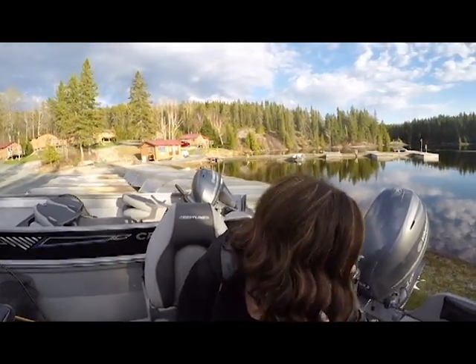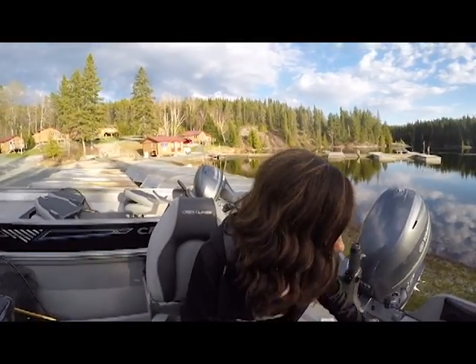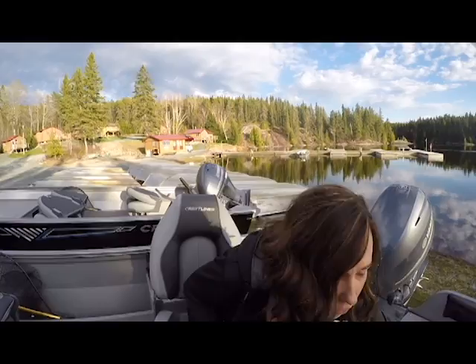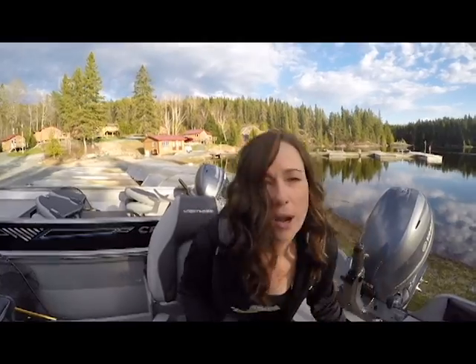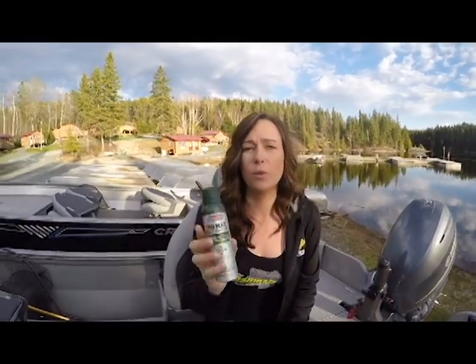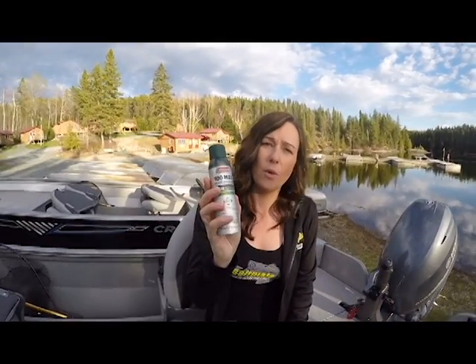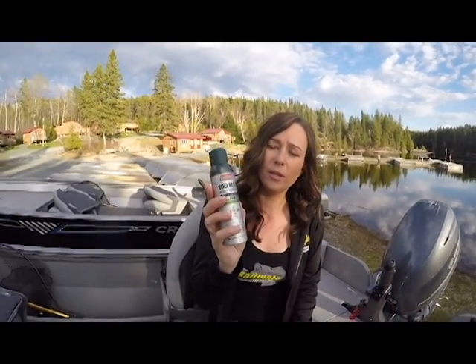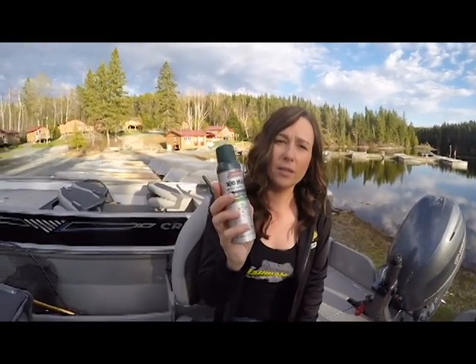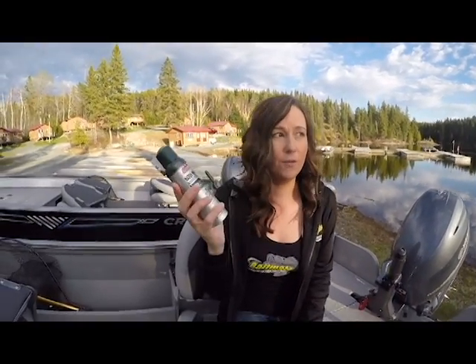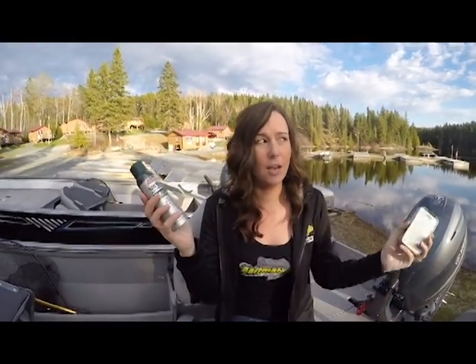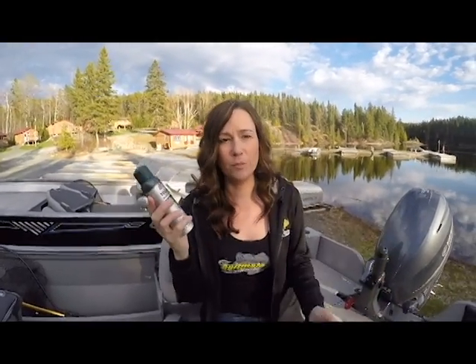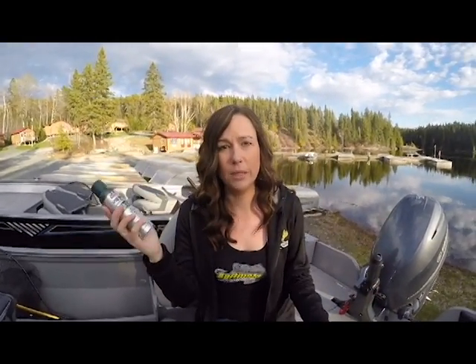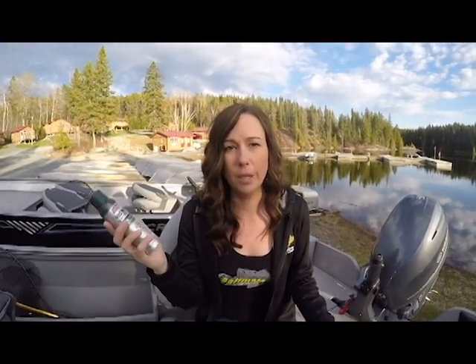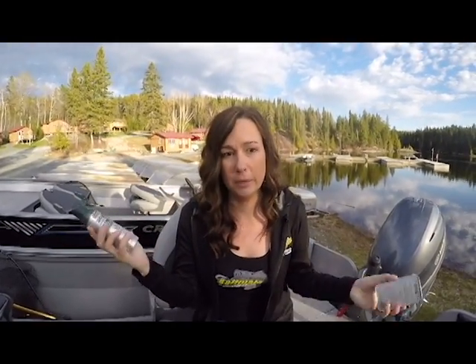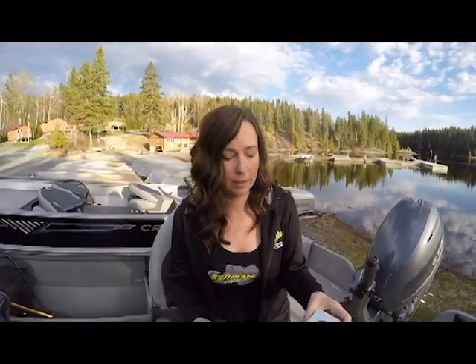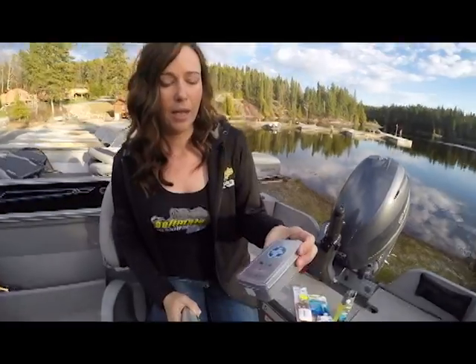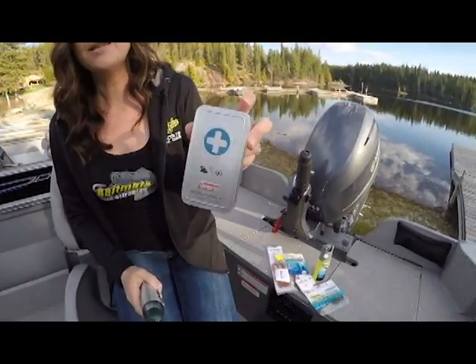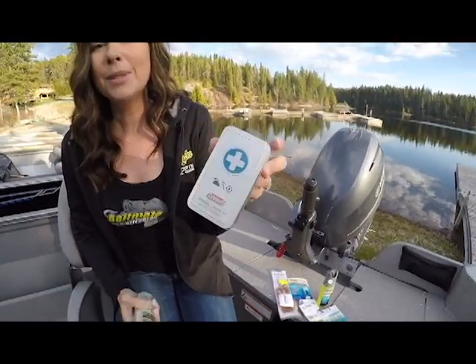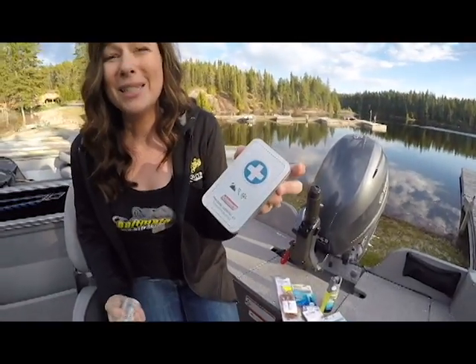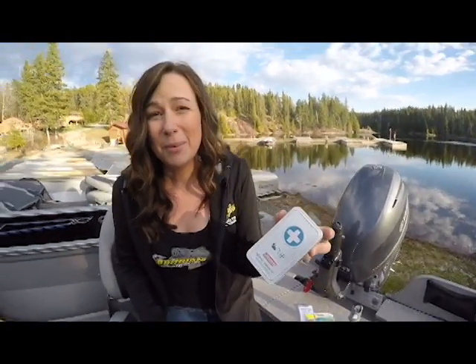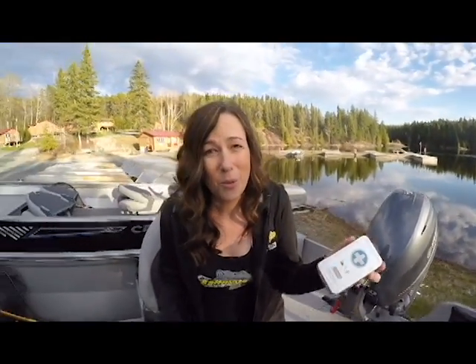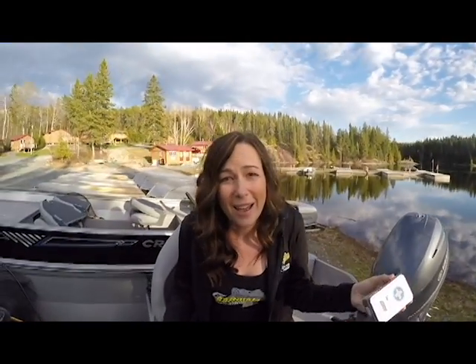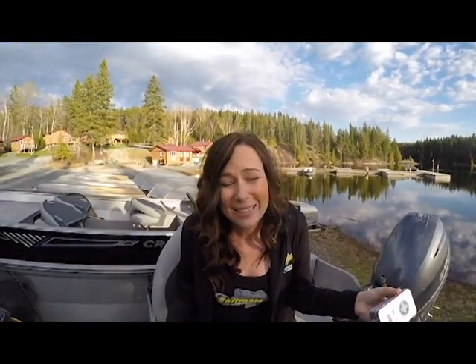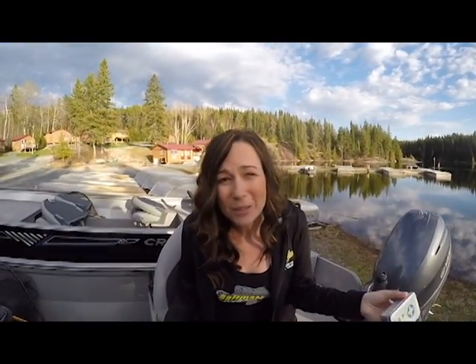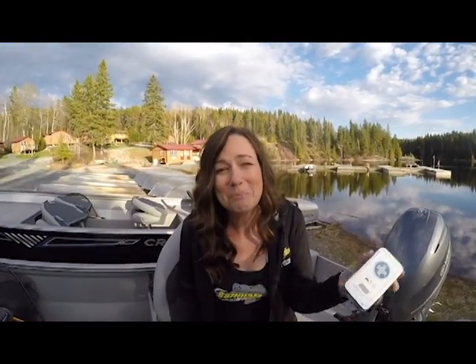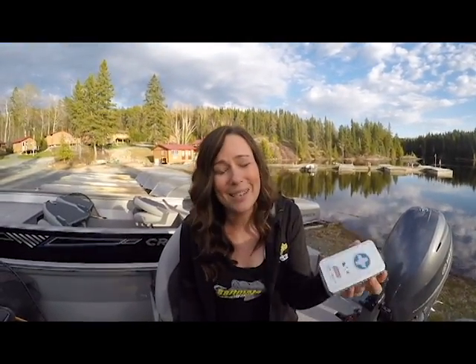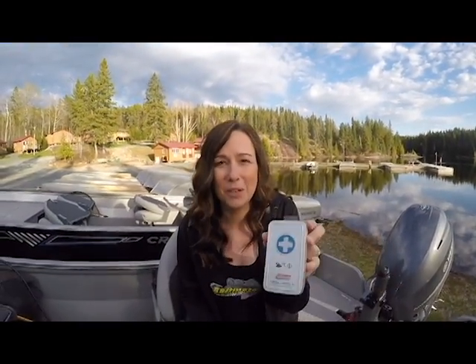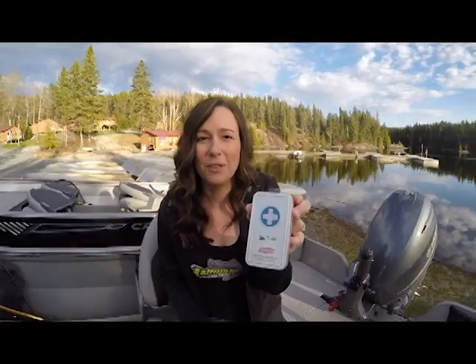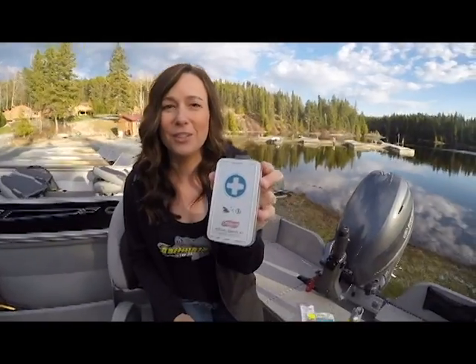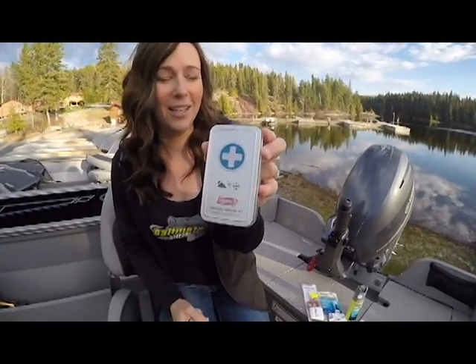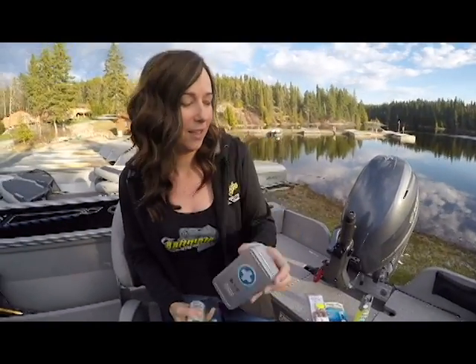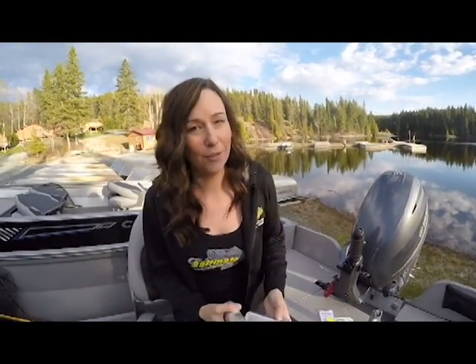Coleman — we love Coleman products. We're going to throw in a bug spray because, hey, if you're in the Canadian bush, you need bug spray — let's be honest. And sometimes mishaps happen in the boat — nobody's fault, but it does. So we're going to throw in a little first aid kit. You never know.